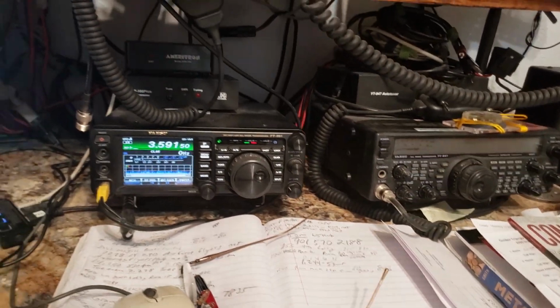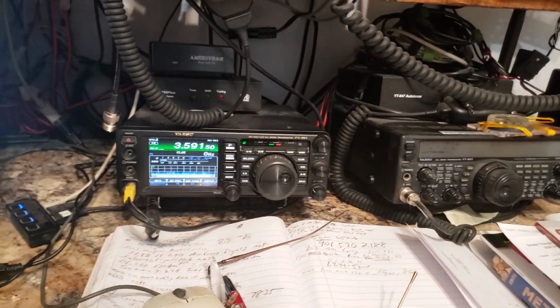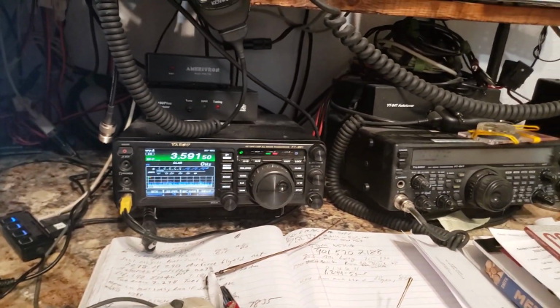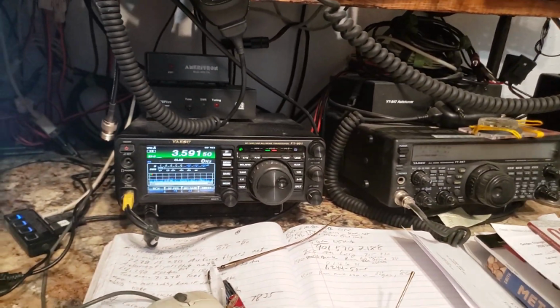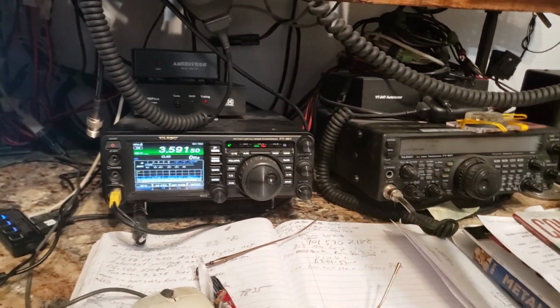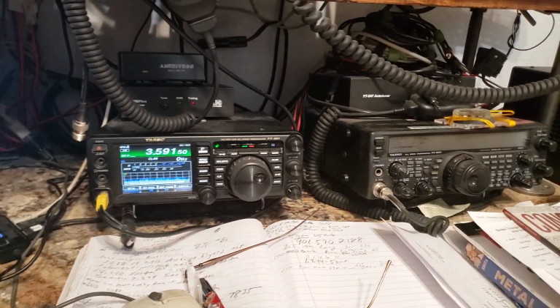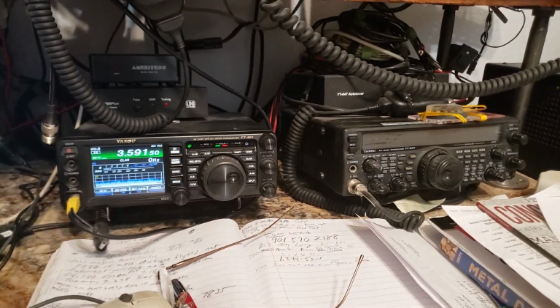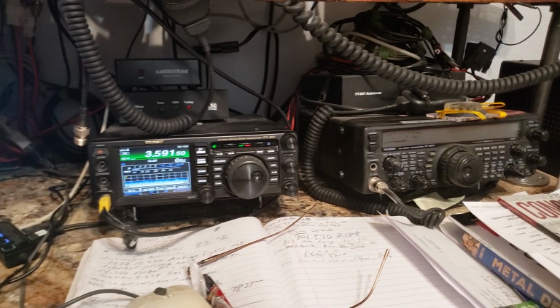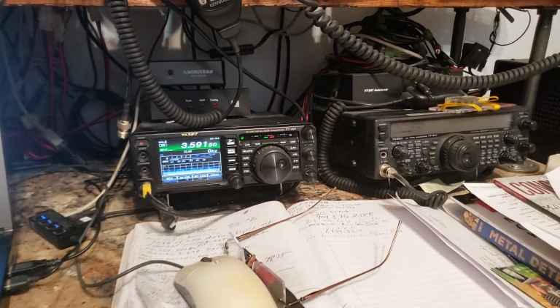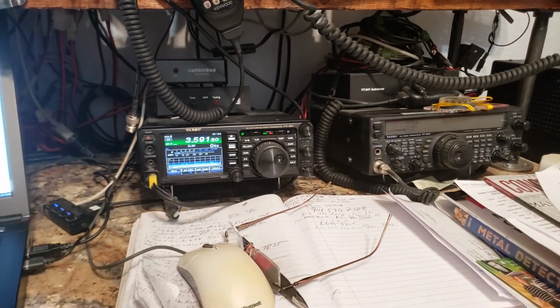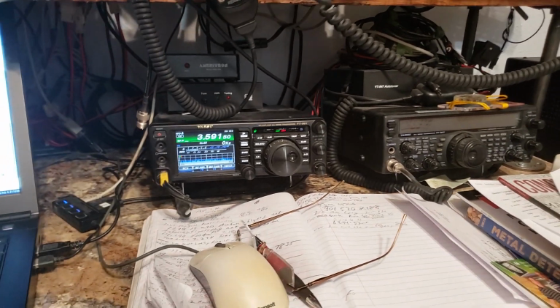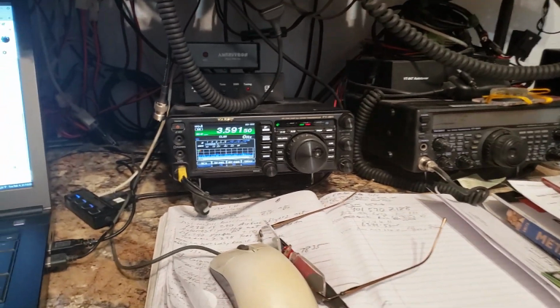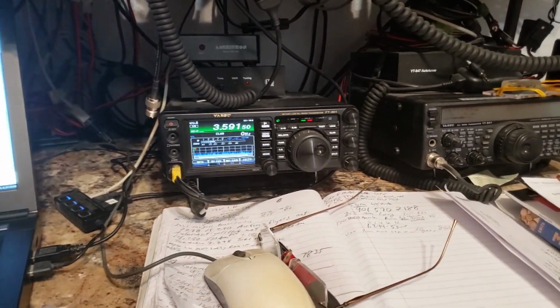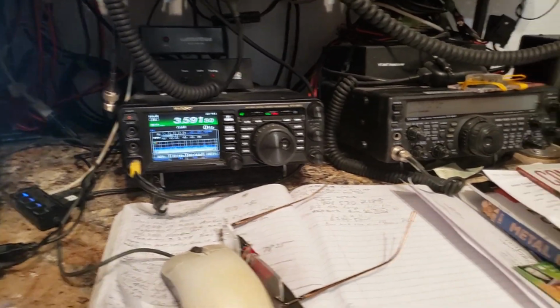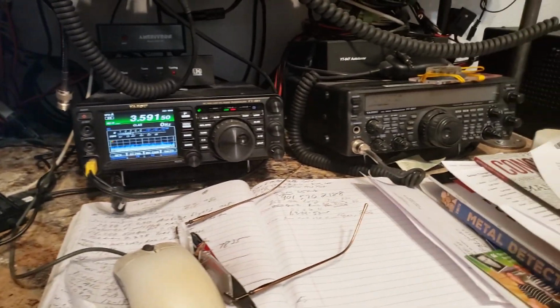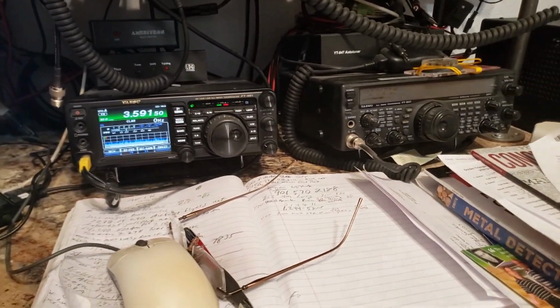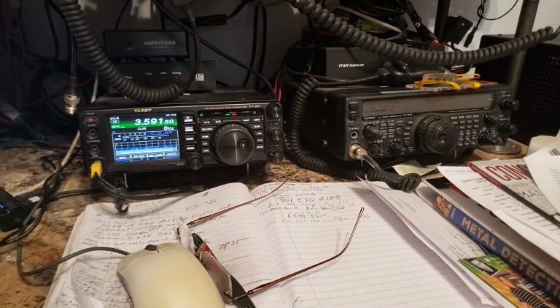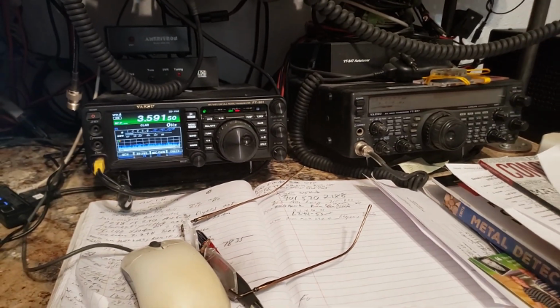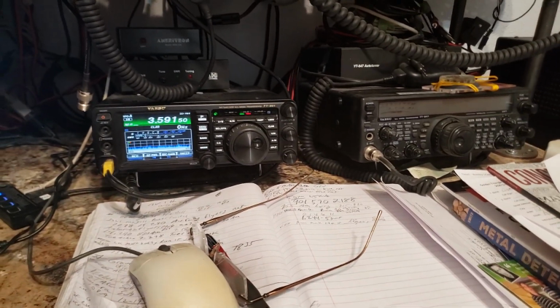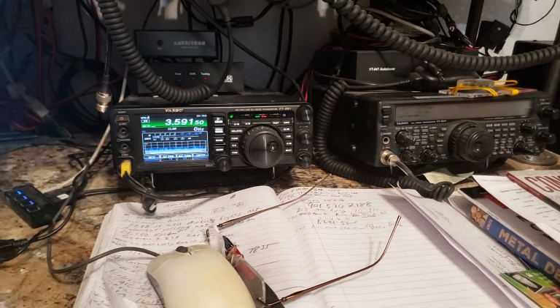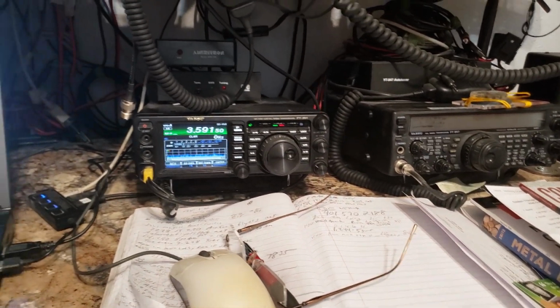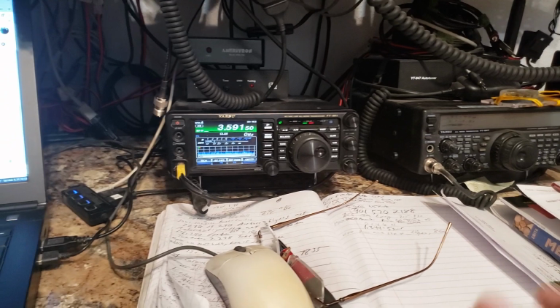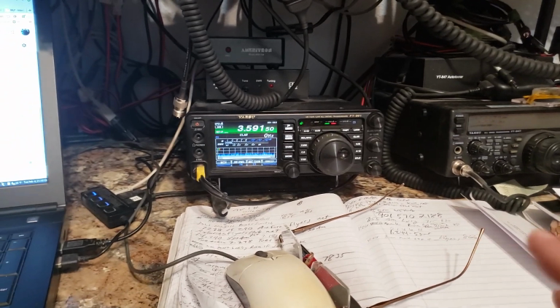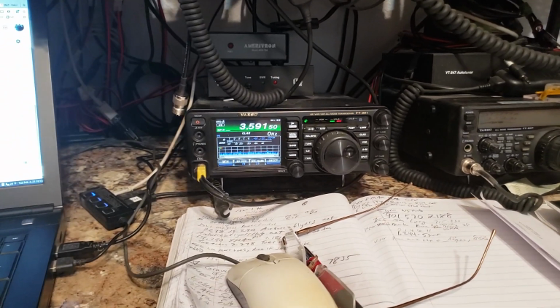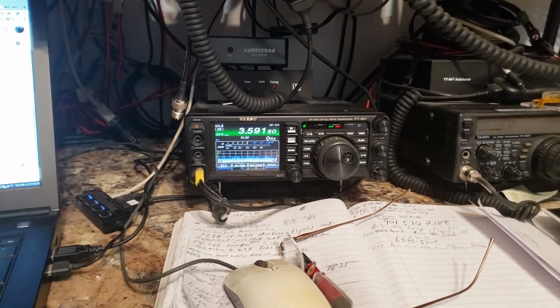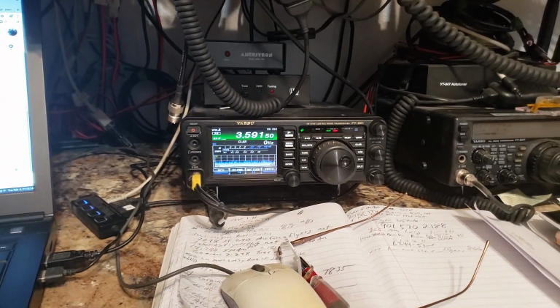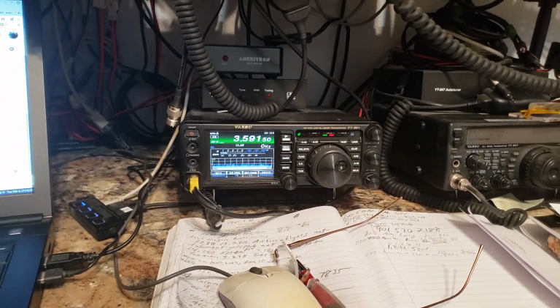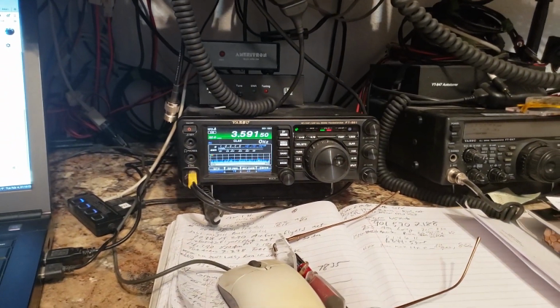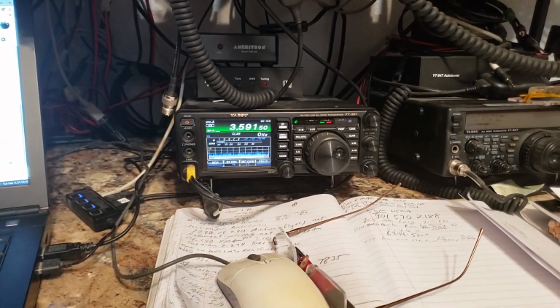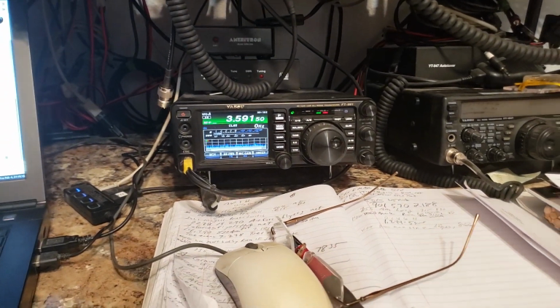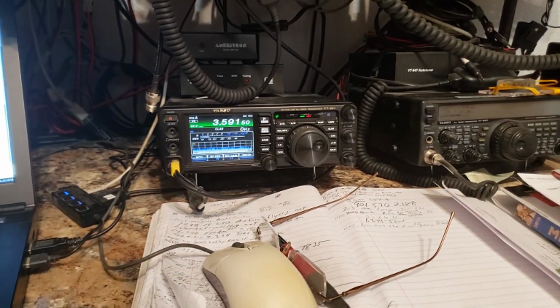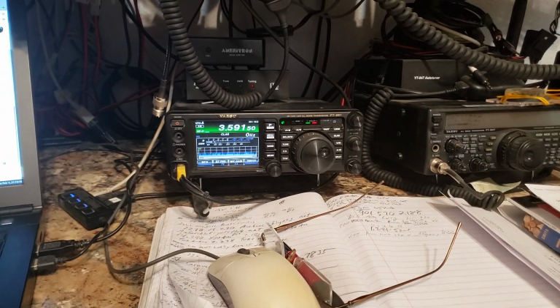So there are two processes: tune the antenna, and then tune the amplifier. If you move frequency very far, you have to retune the amplifier.